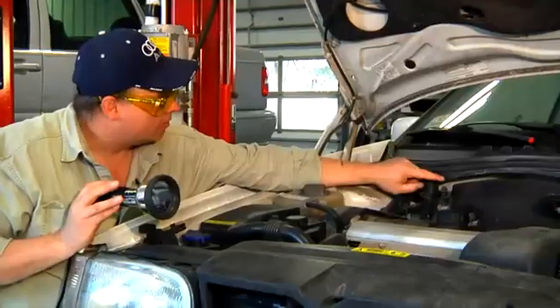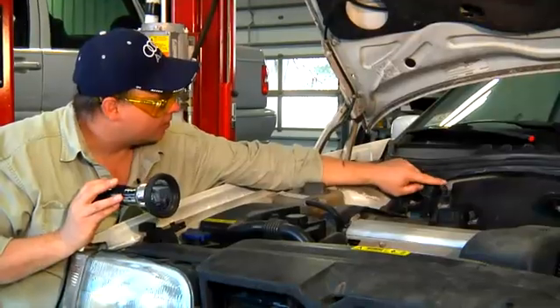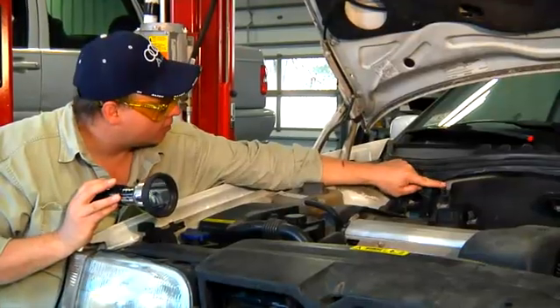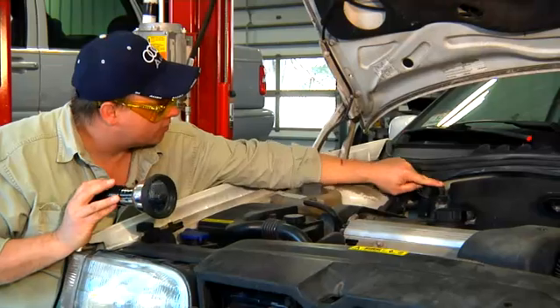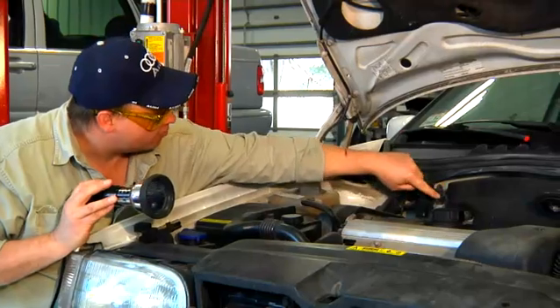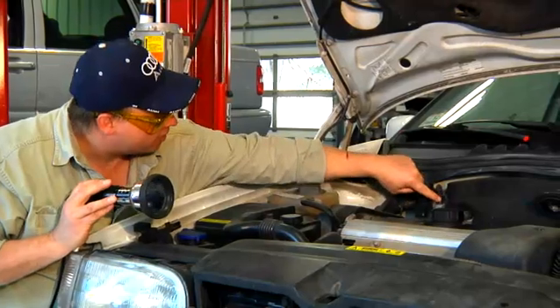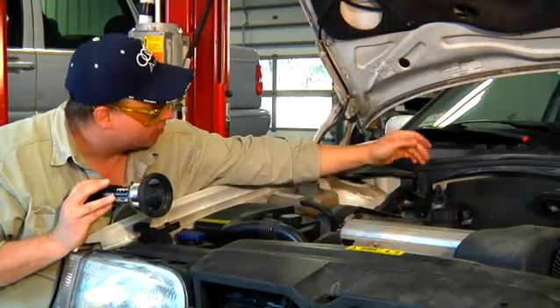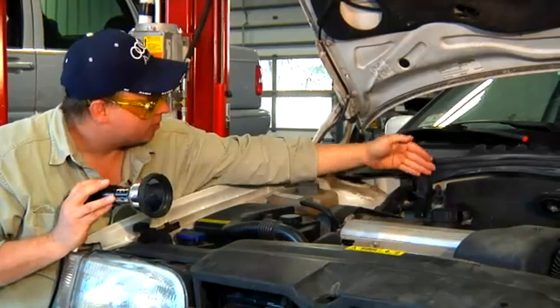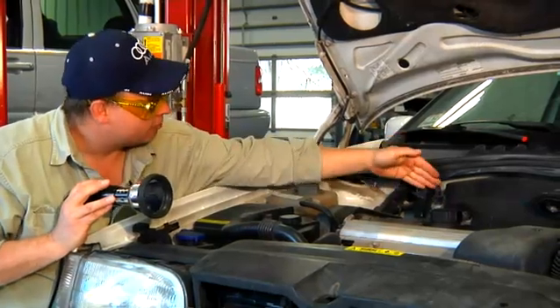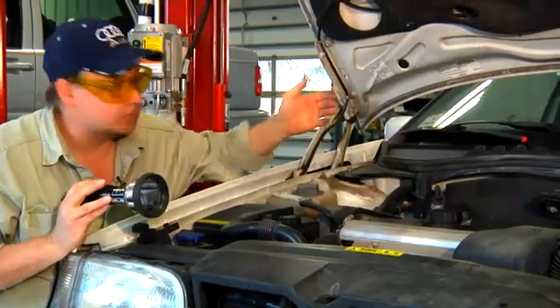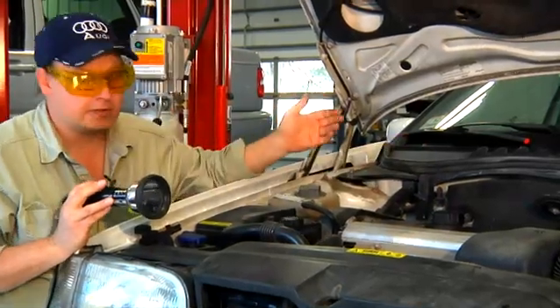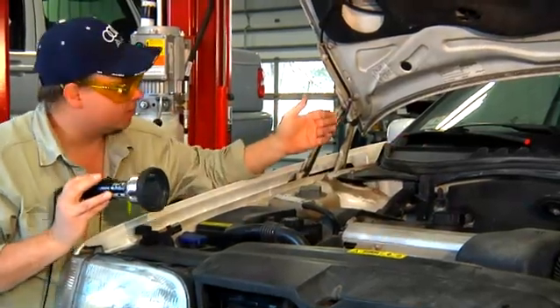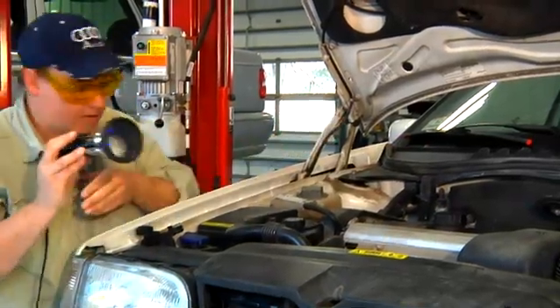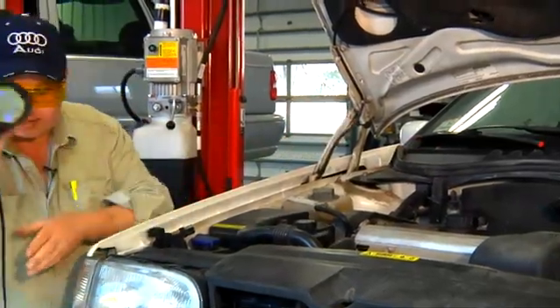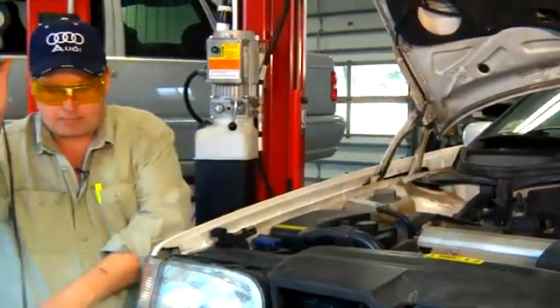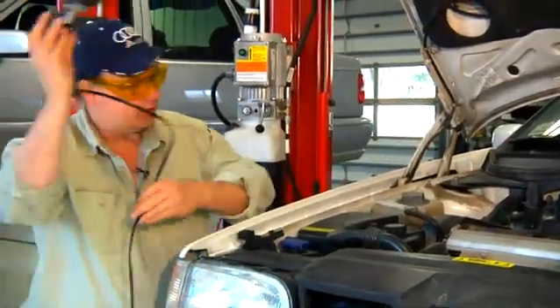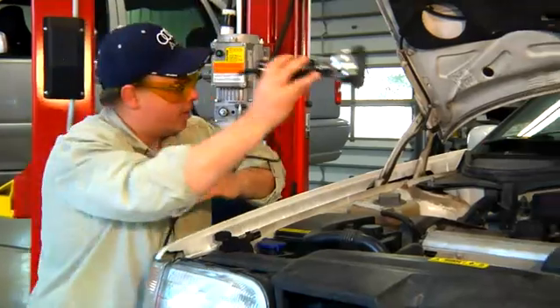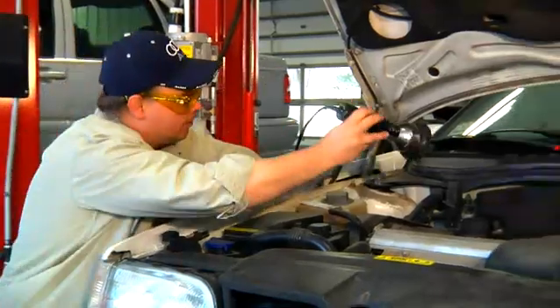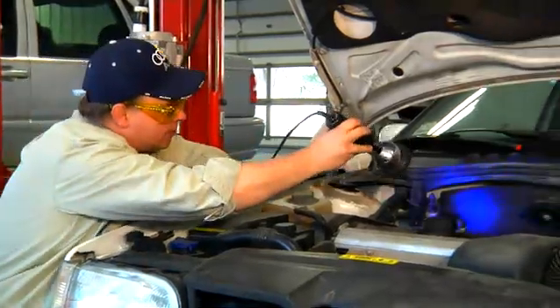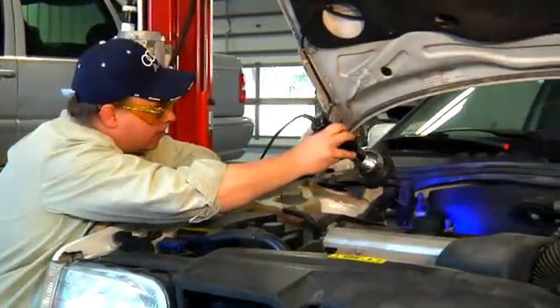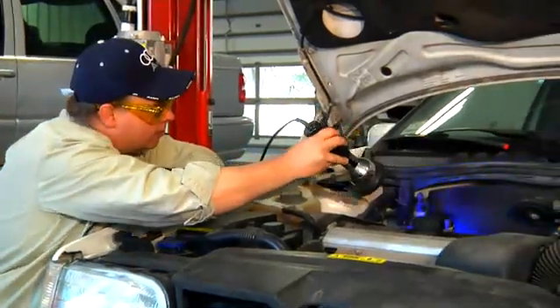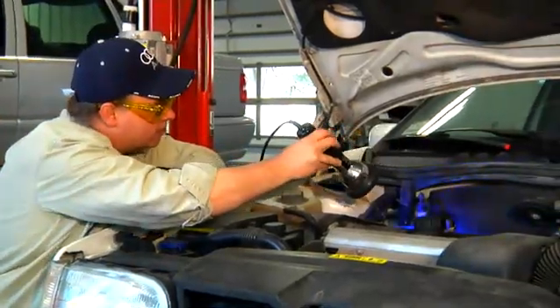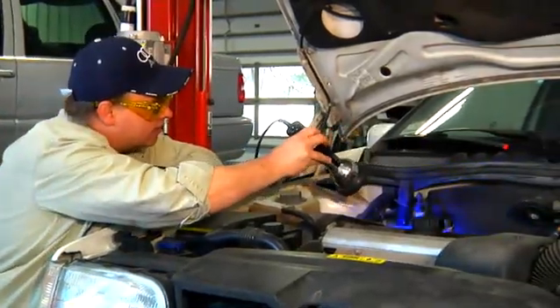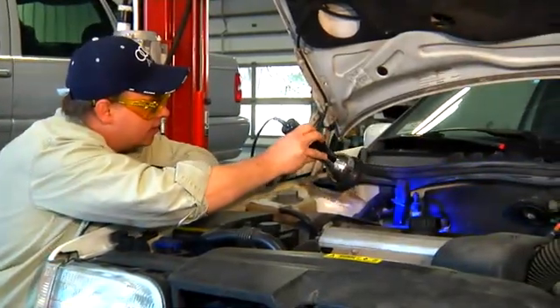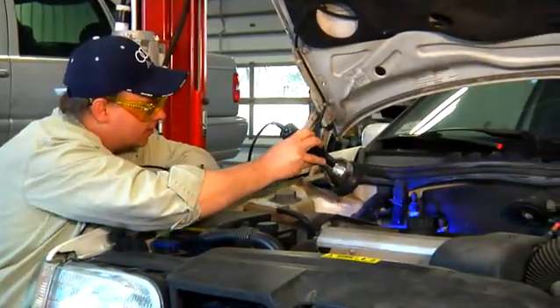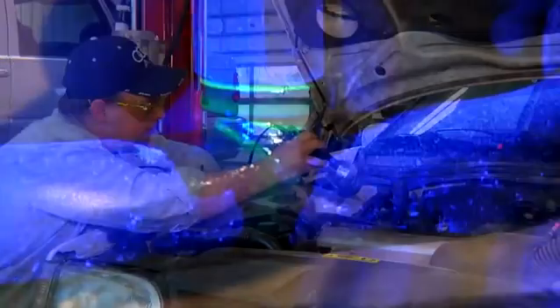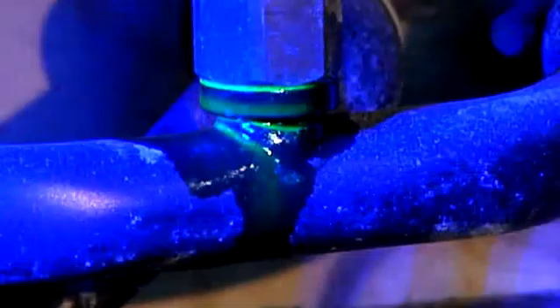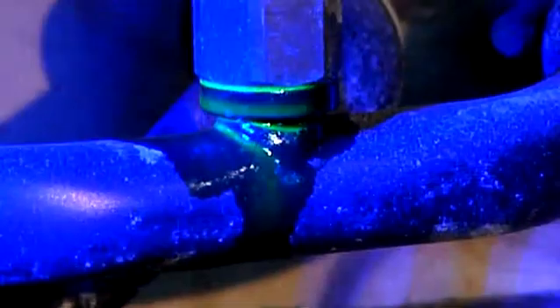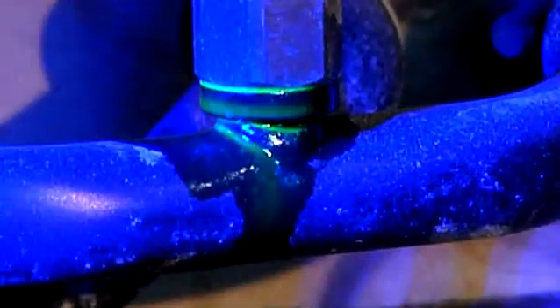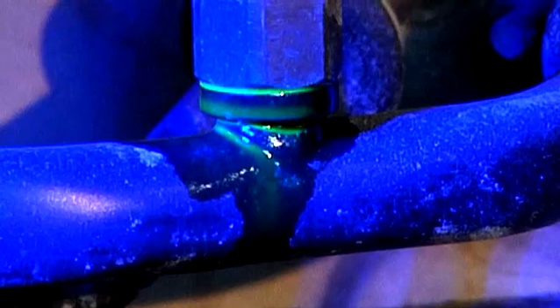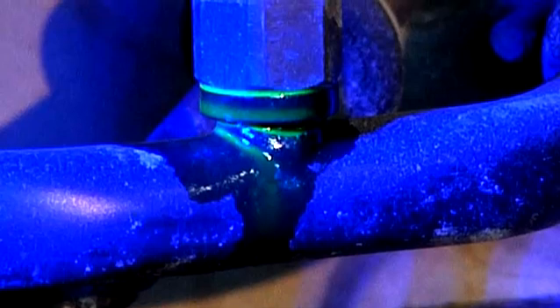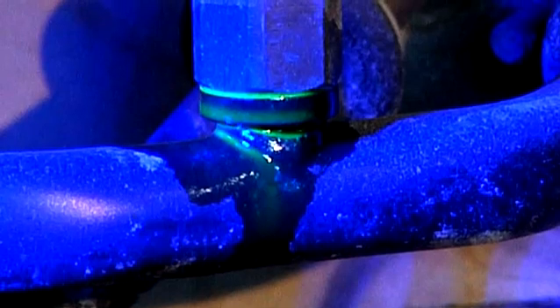This is the air conditioning hose, and this is a pressure sensor that tells the computer if there's pressure in the system. That's a common place for leaks as well. If I shine a light on the hose, I can see that the gasket or the o-ring around the sensor is leaking as well.